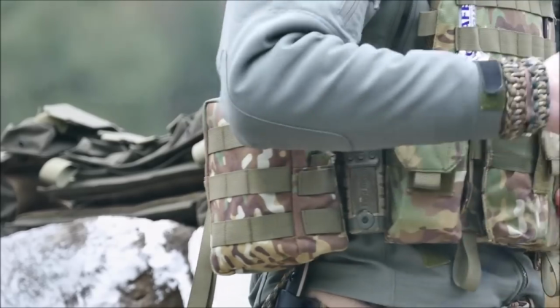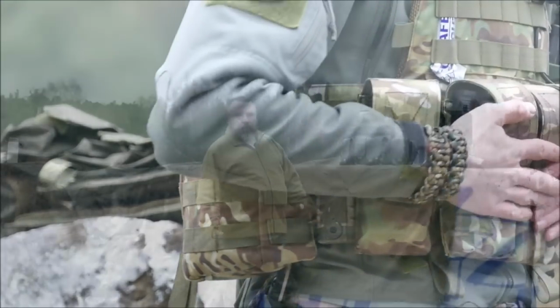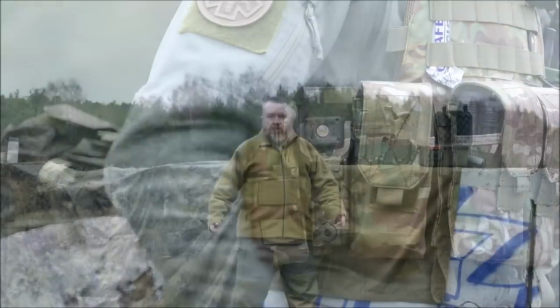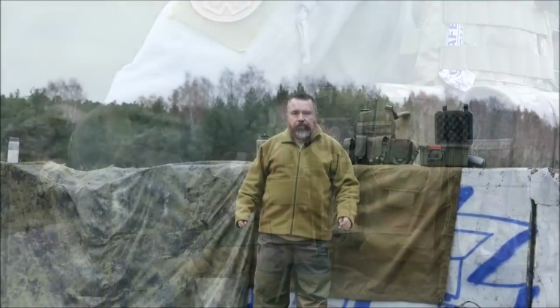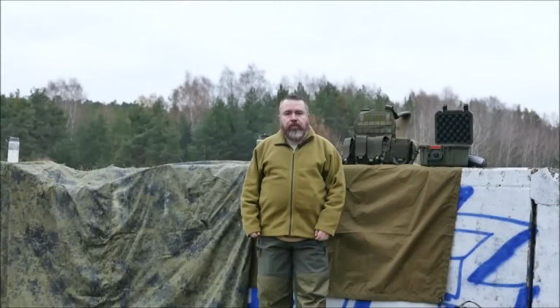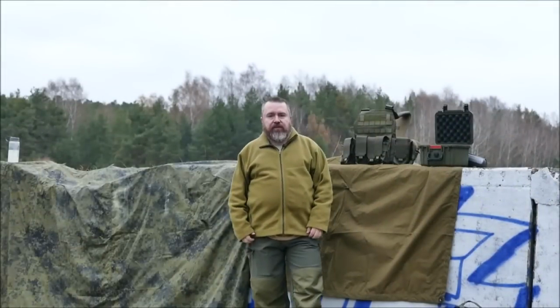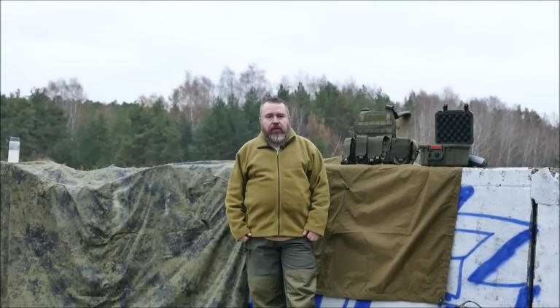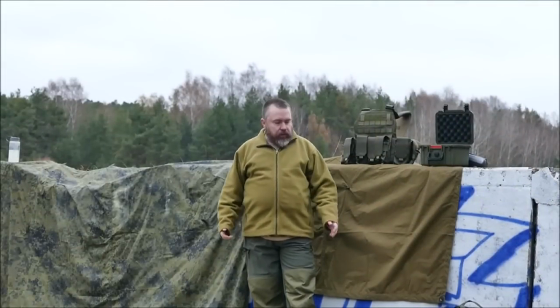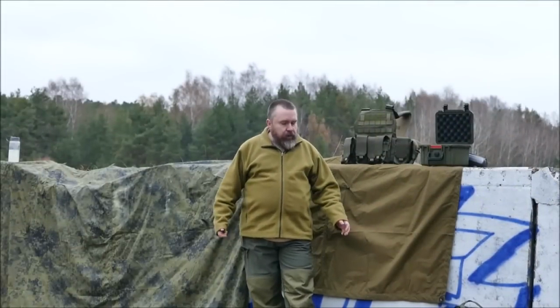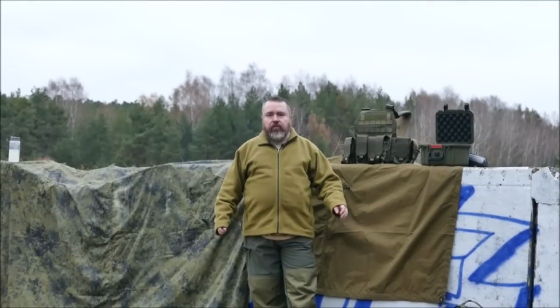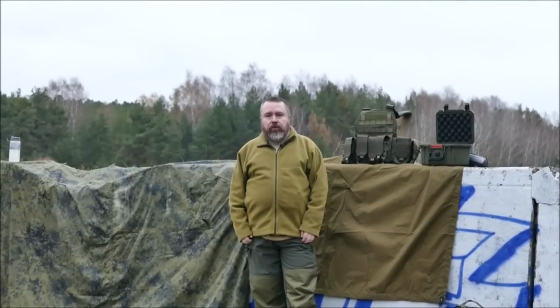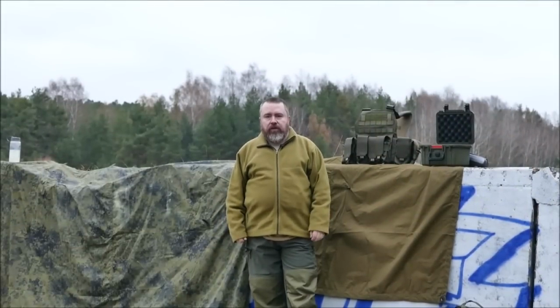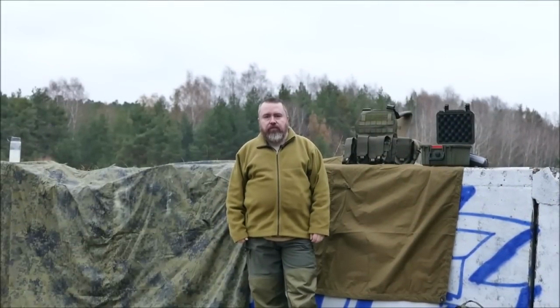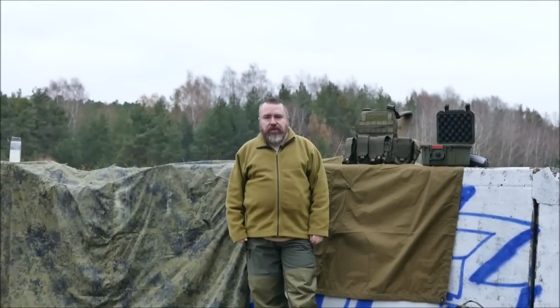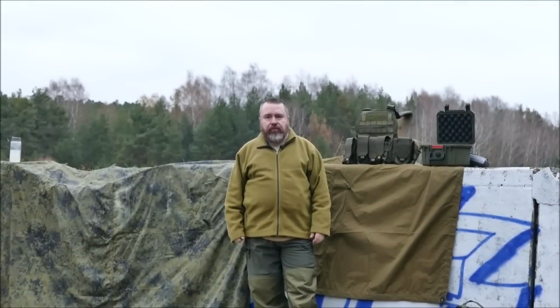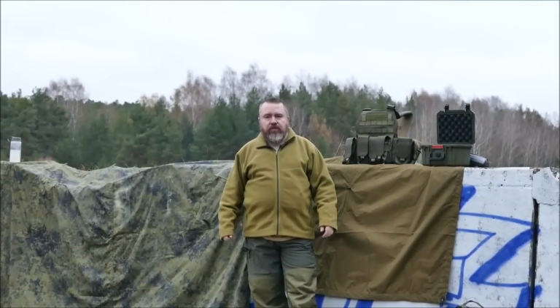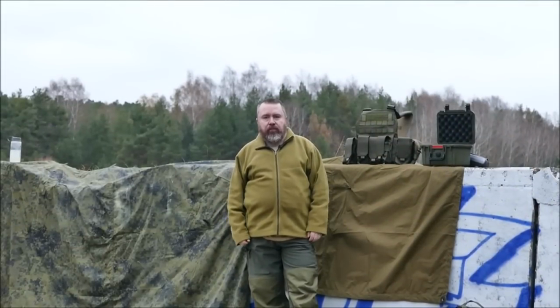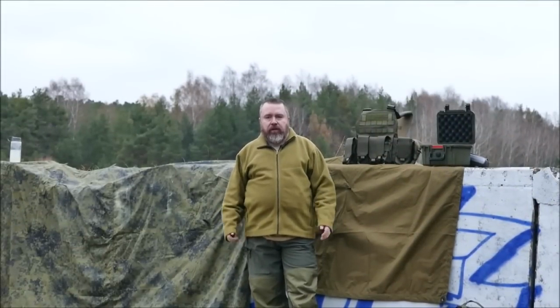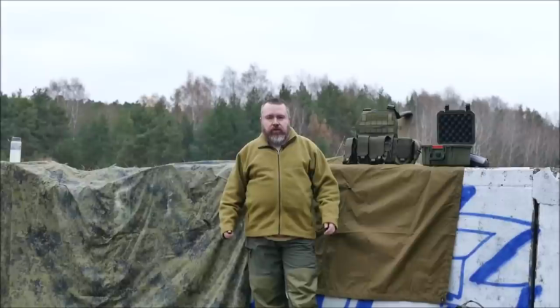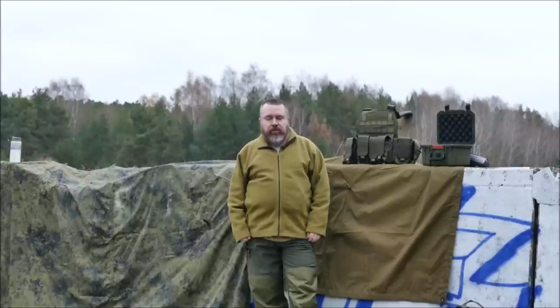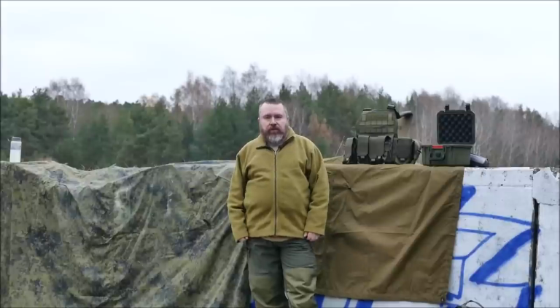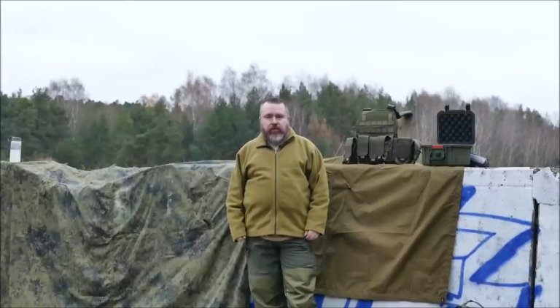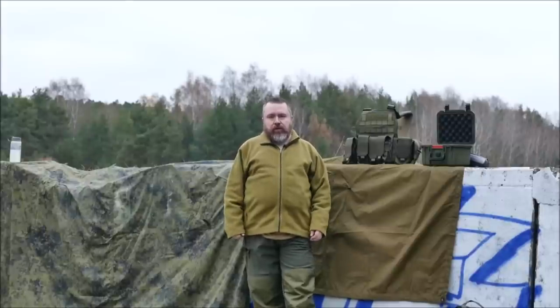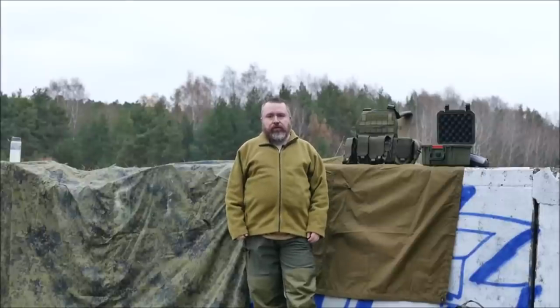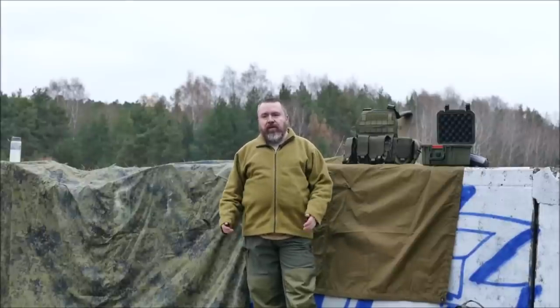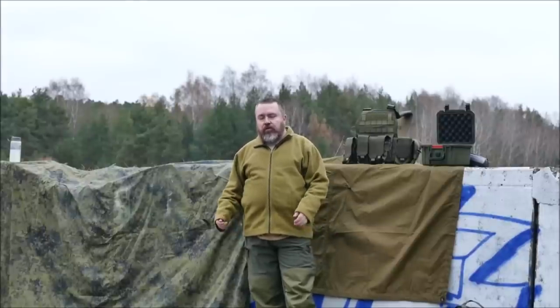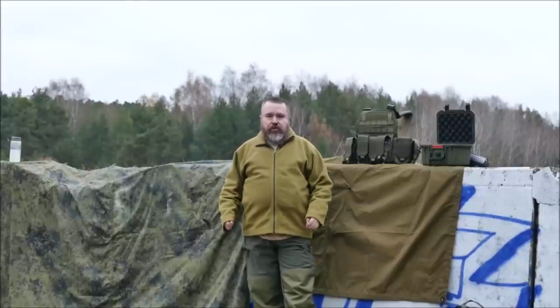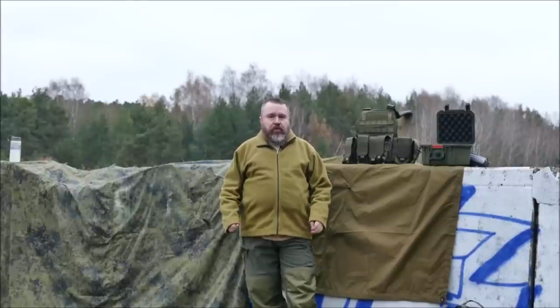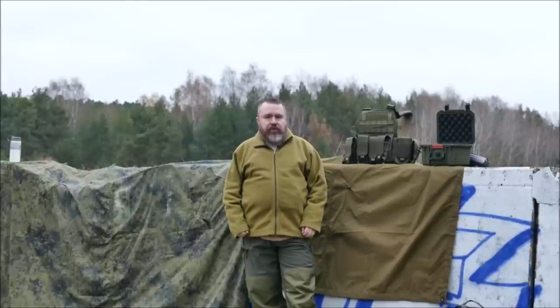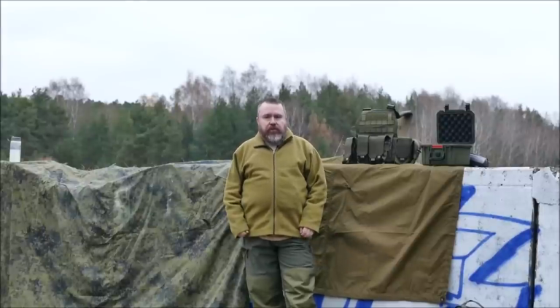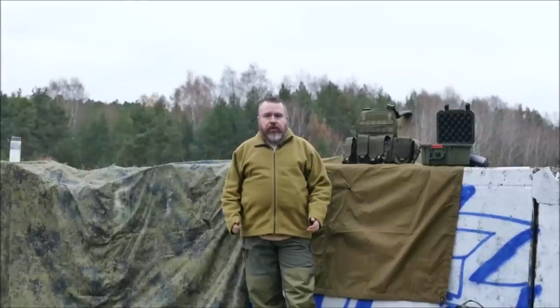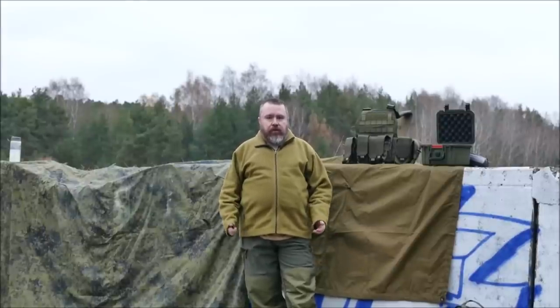Ja, ich grüße euch. Ich bin heute im Video nicht für BX zu sehen, sondern ich stelle euch was Neues aus dem Haus Begadi vor. Das stammt aus unserer neuen Serie Begadi Value.